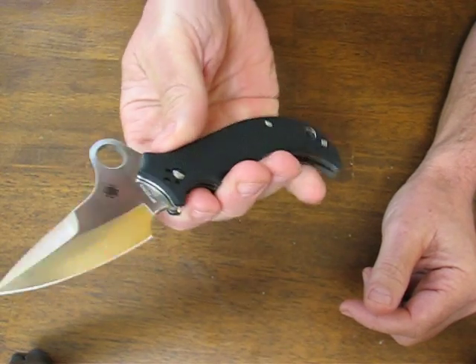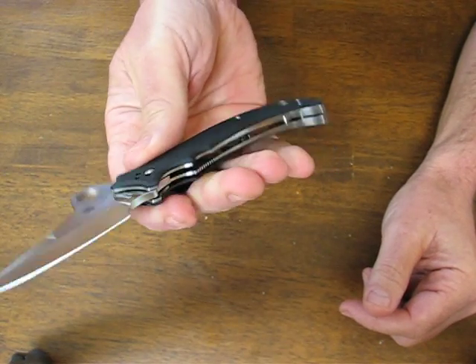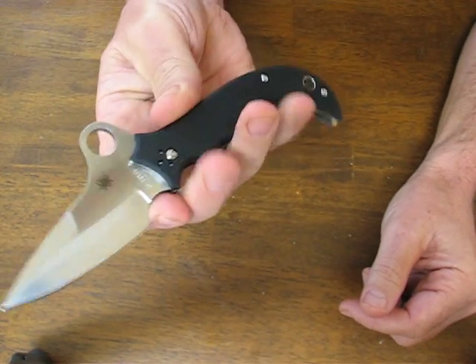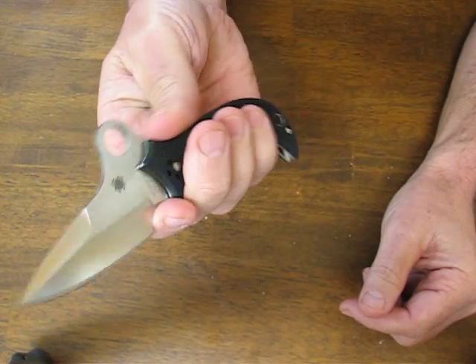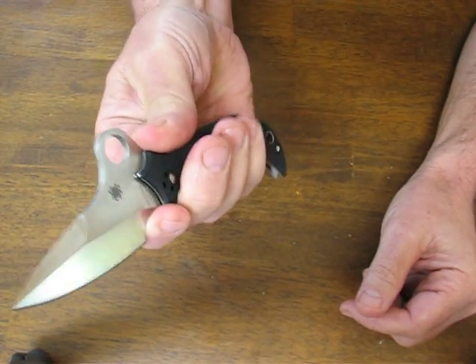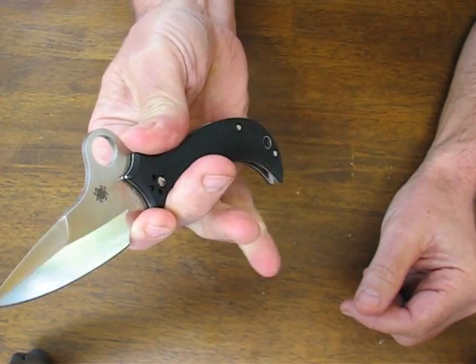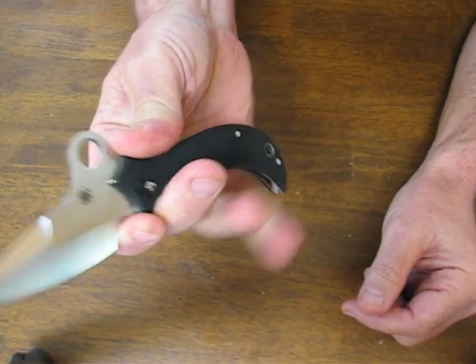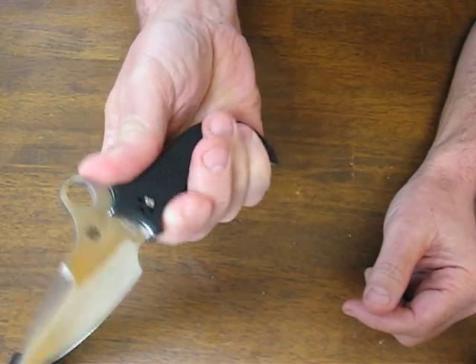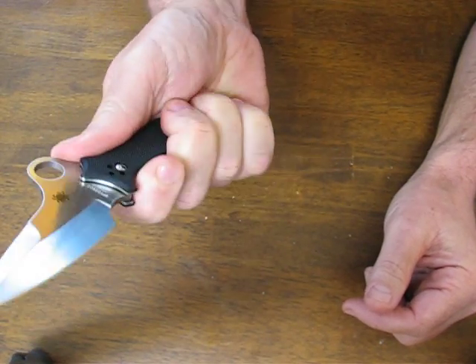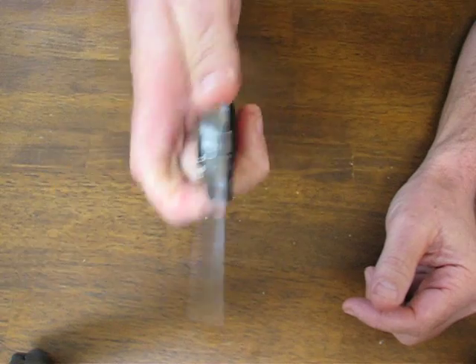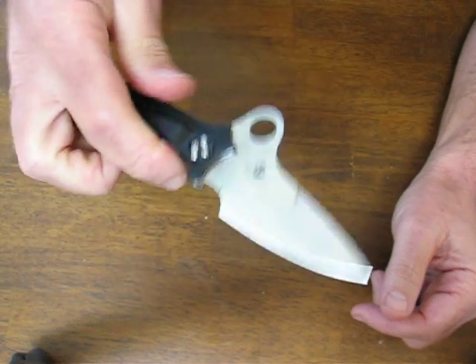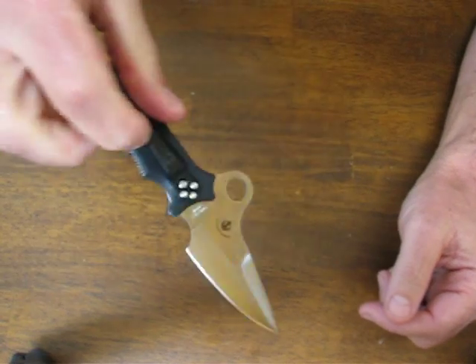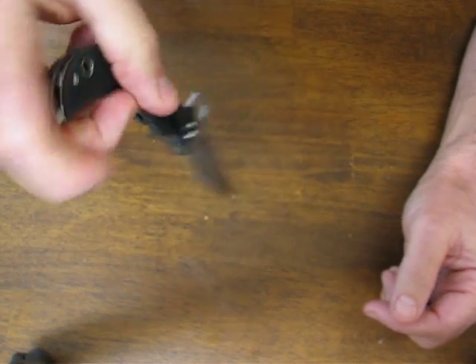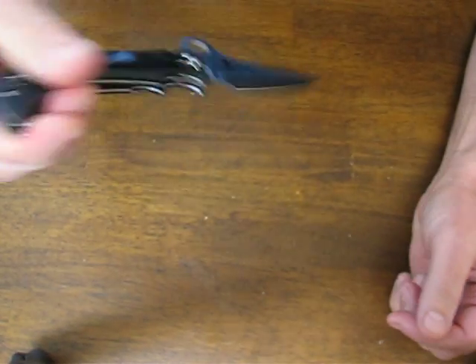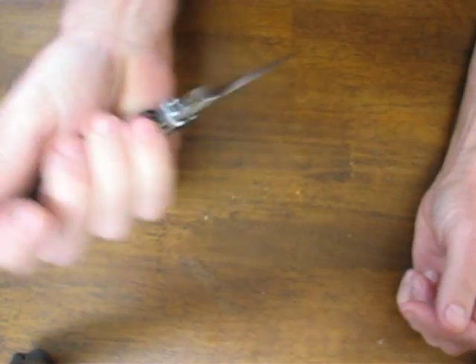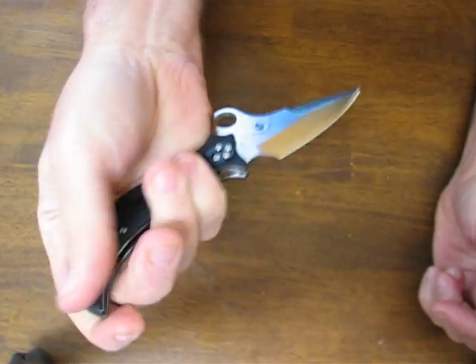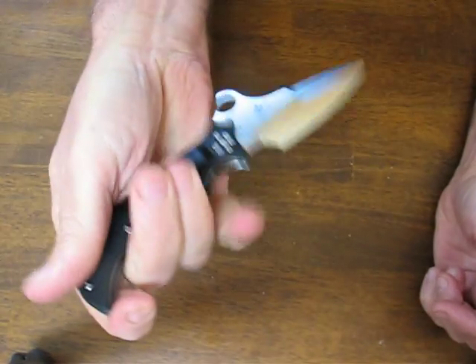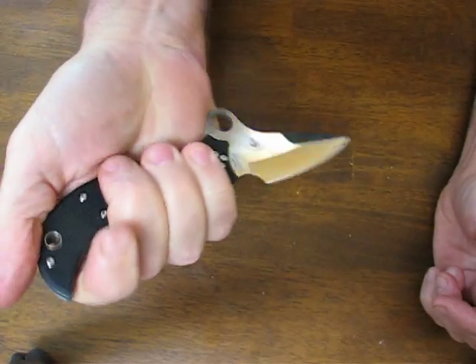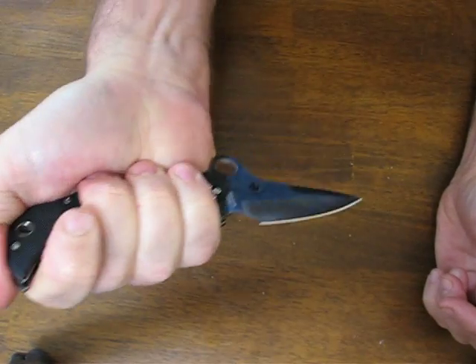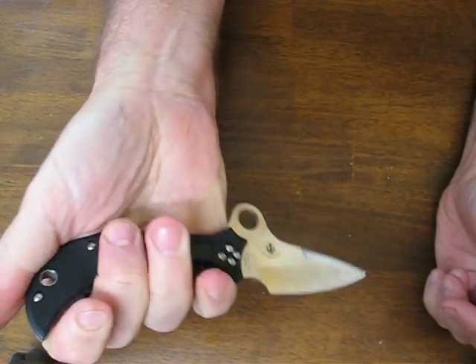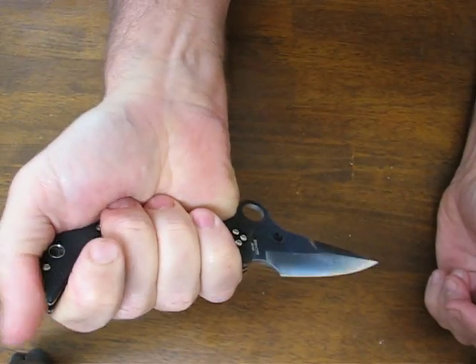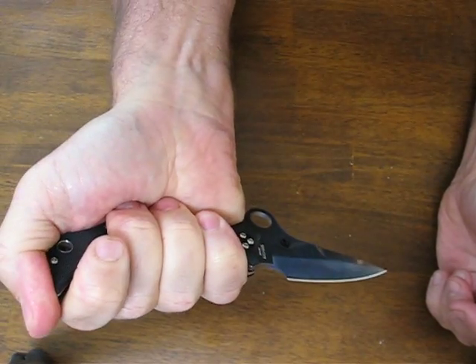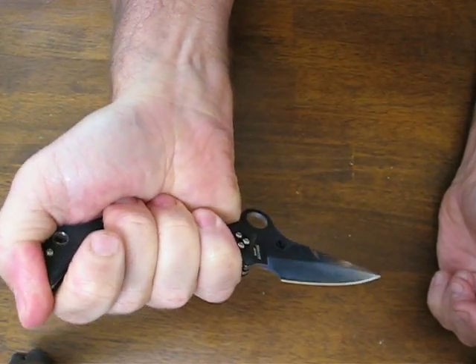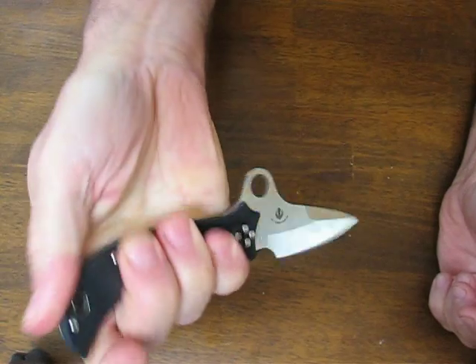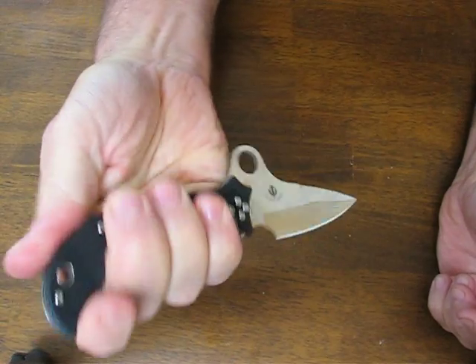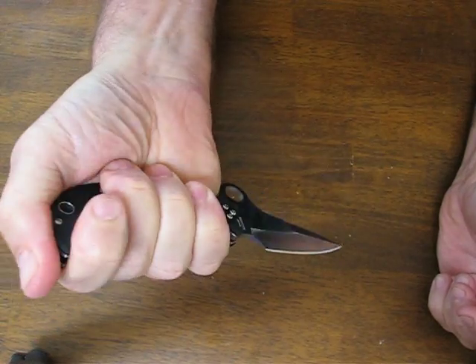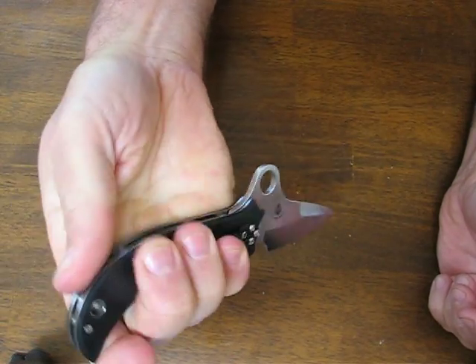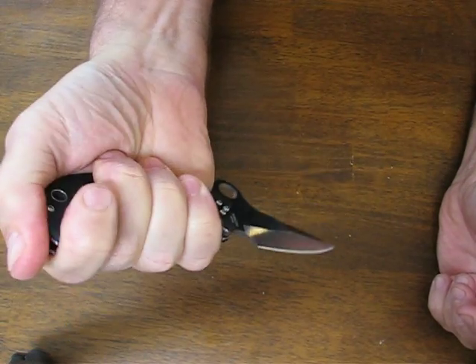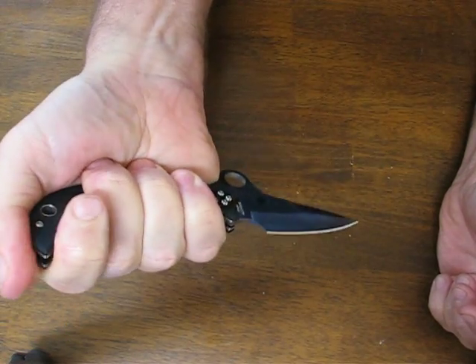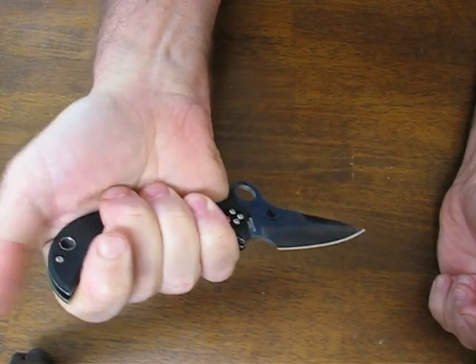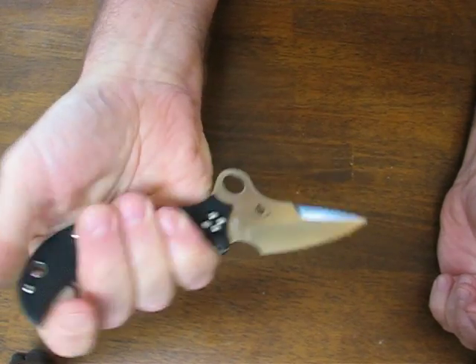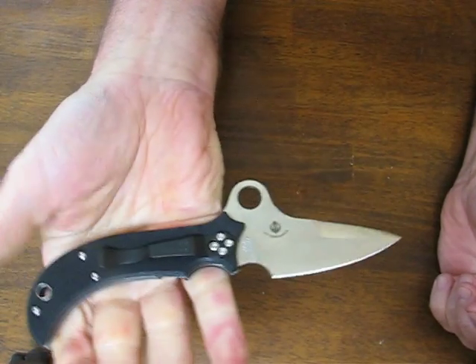Opening is very smooth — forward or reverse grip. You have a nice rounded butt to rest your thumb on.